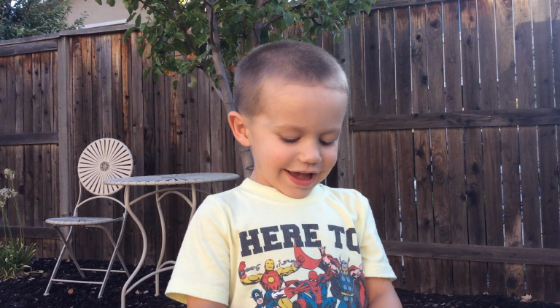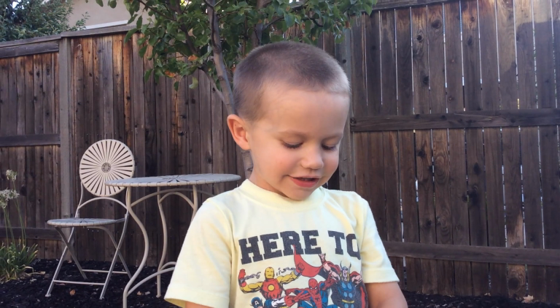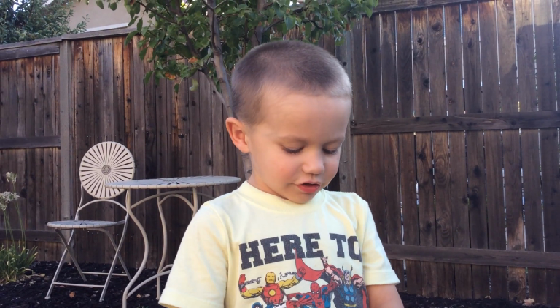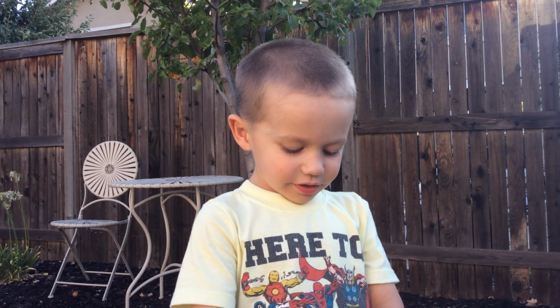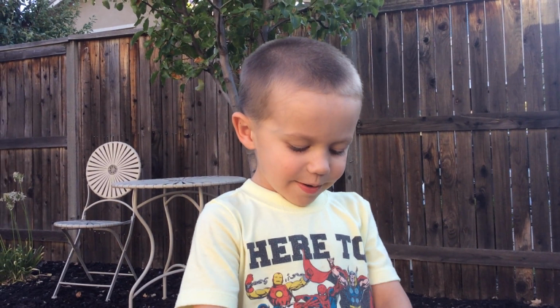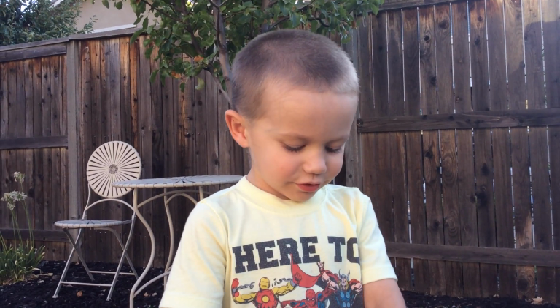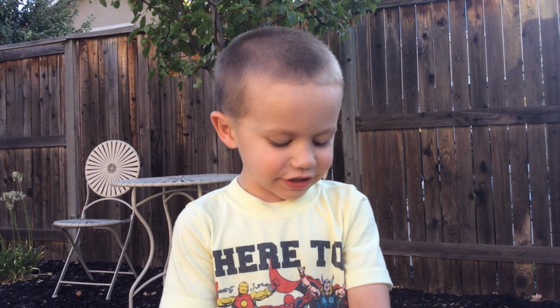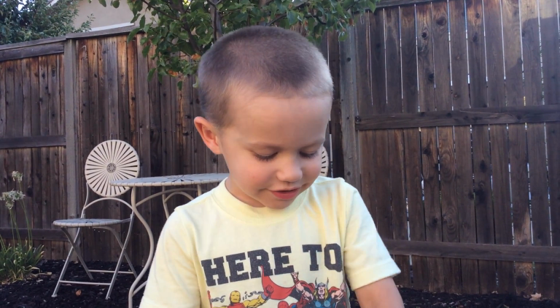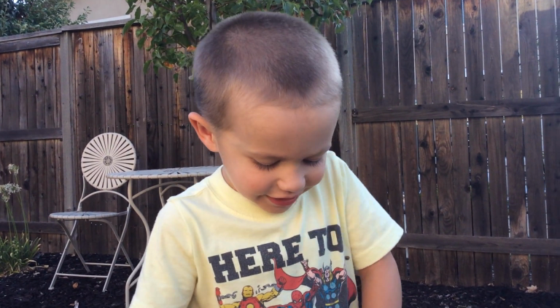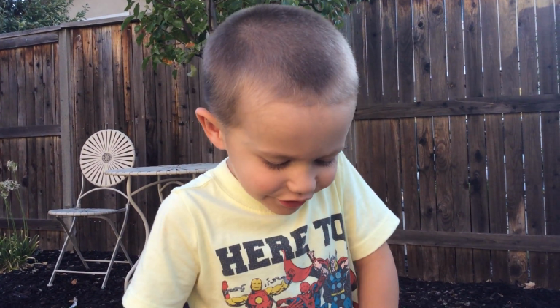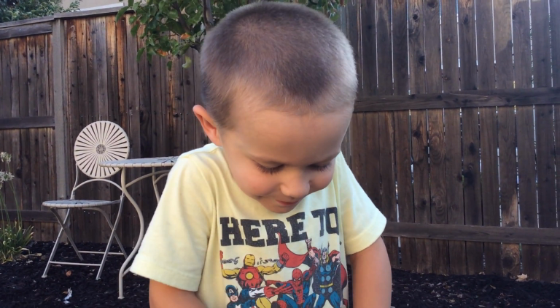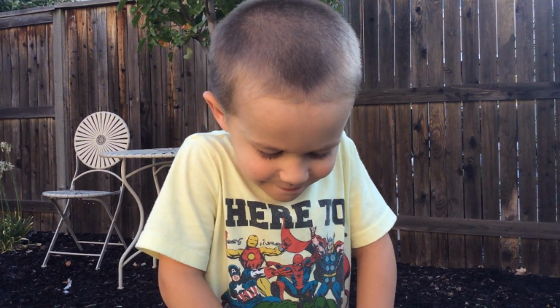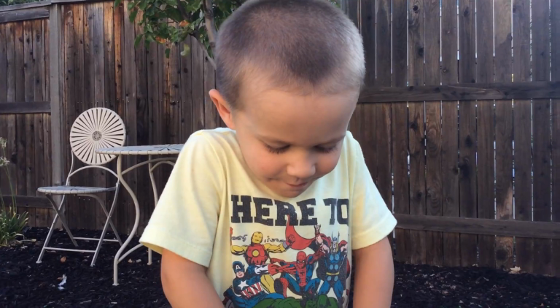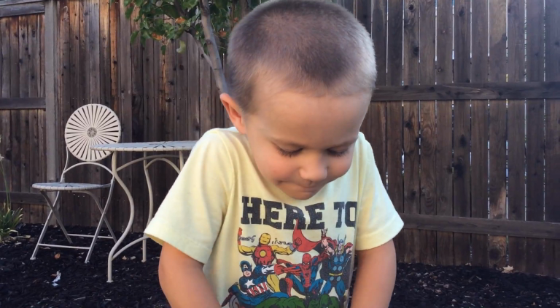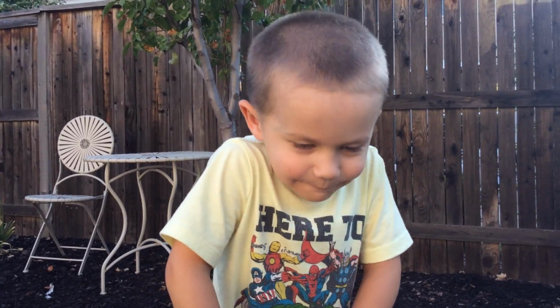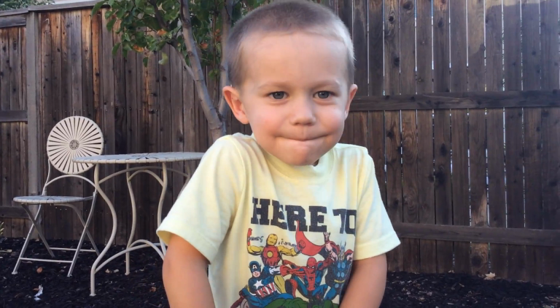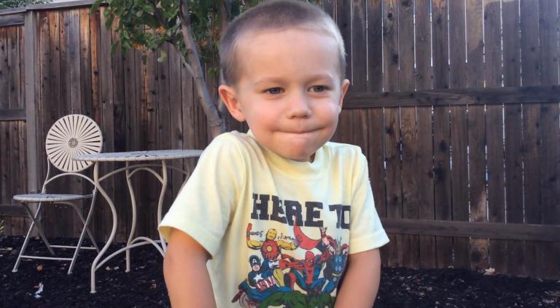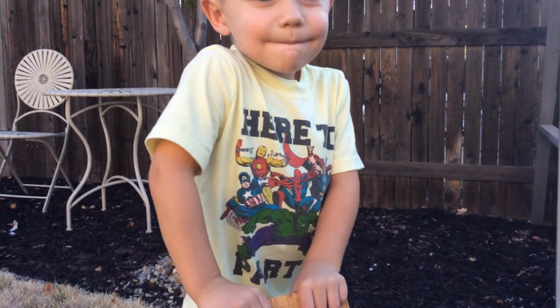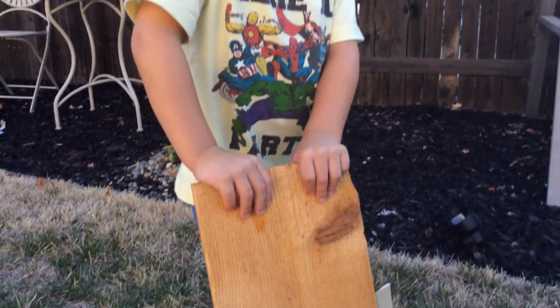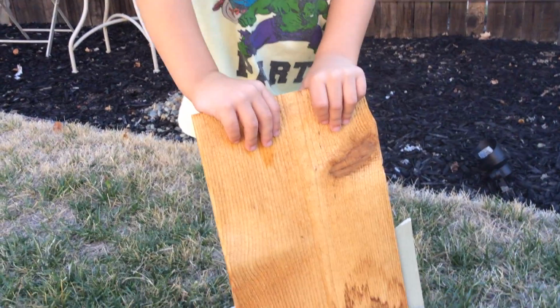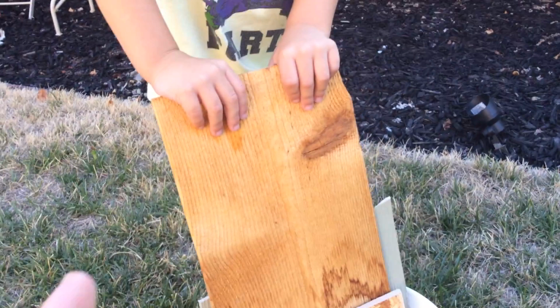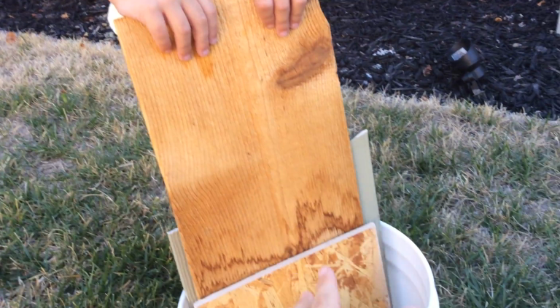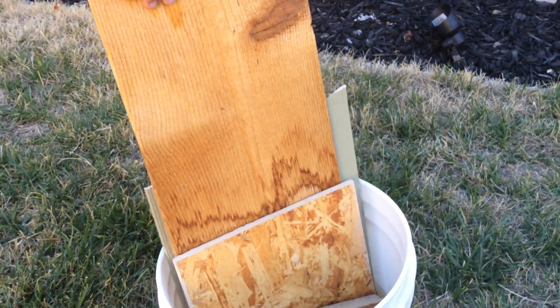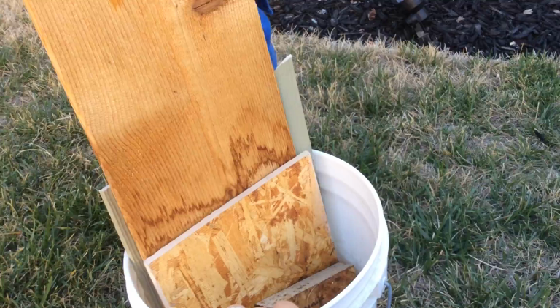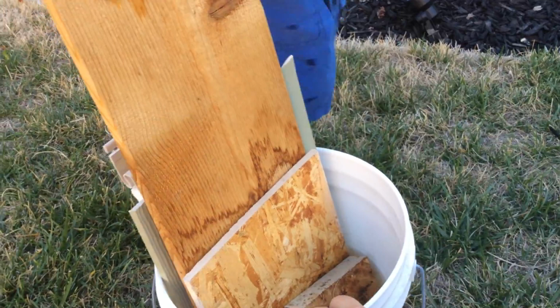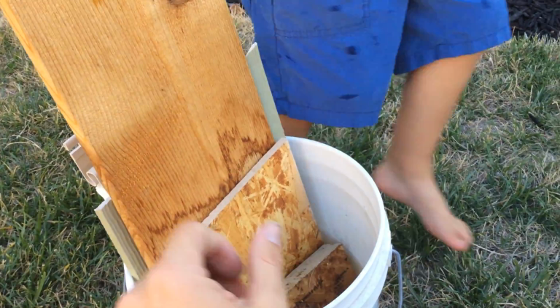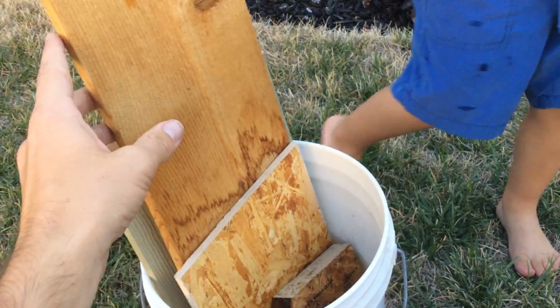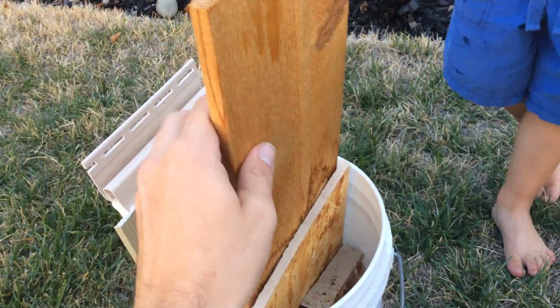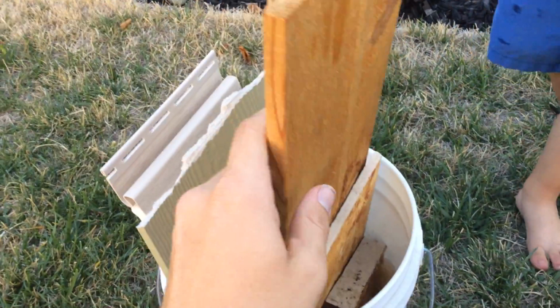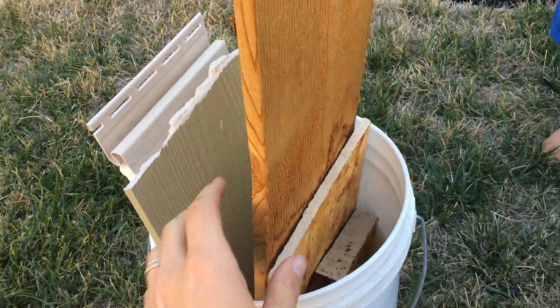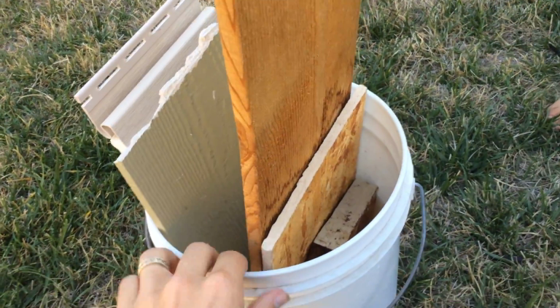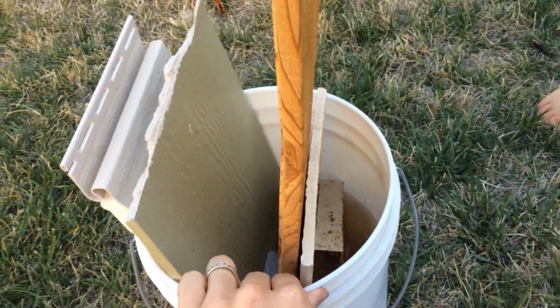Hey guys, Three Generations here. We're going to give you an update on our siding bucket challenge.